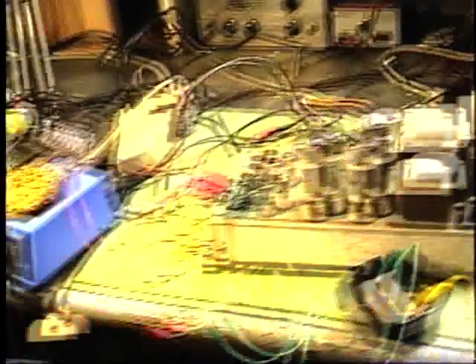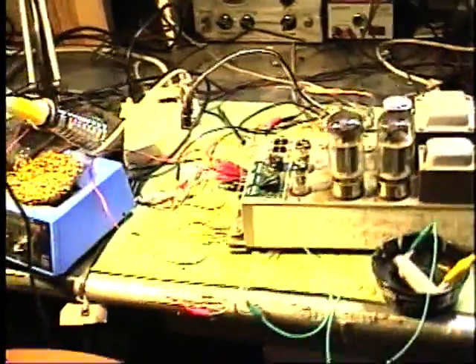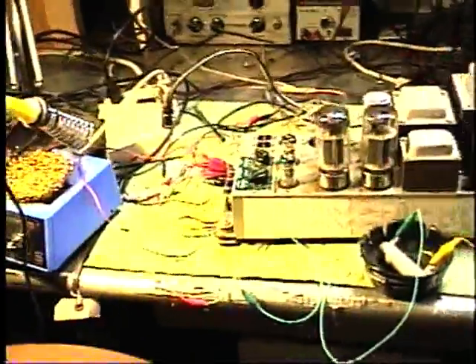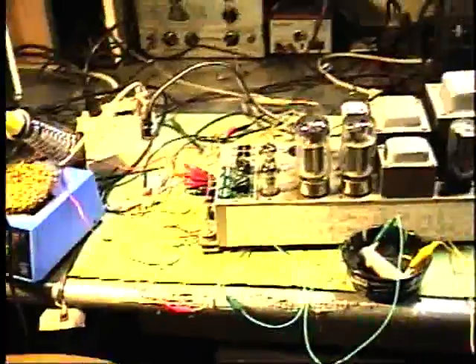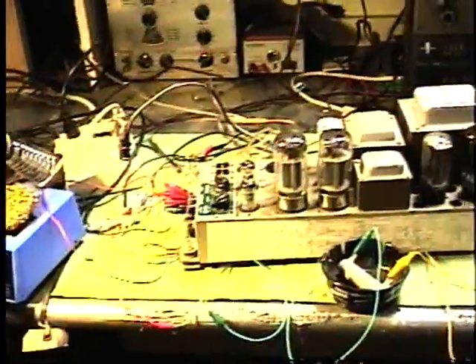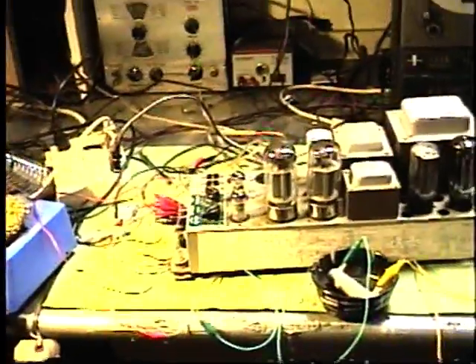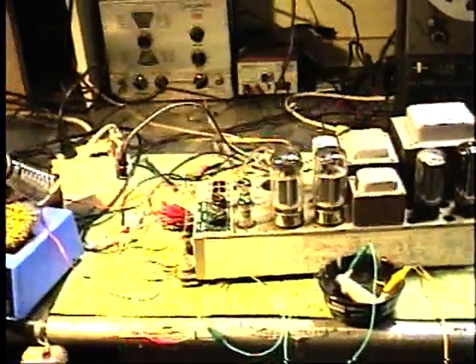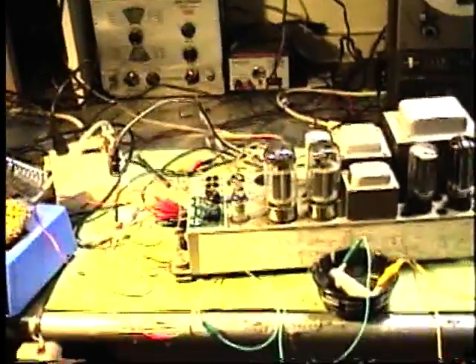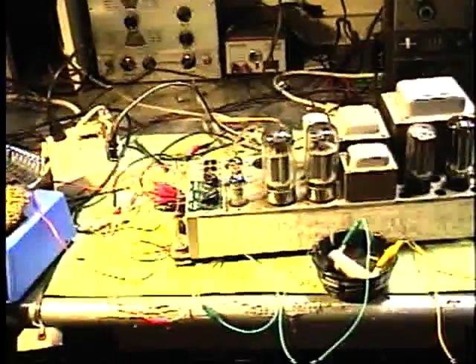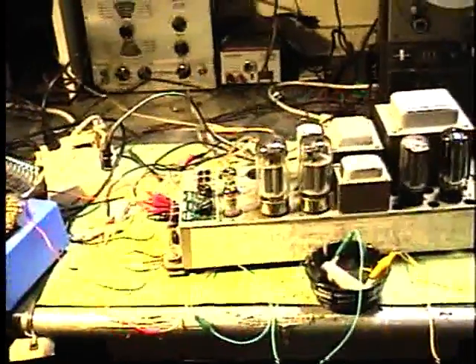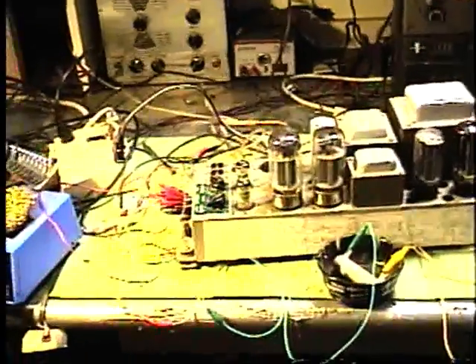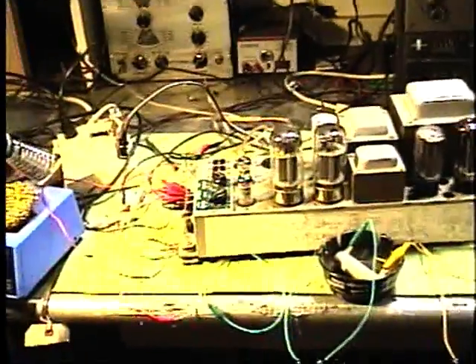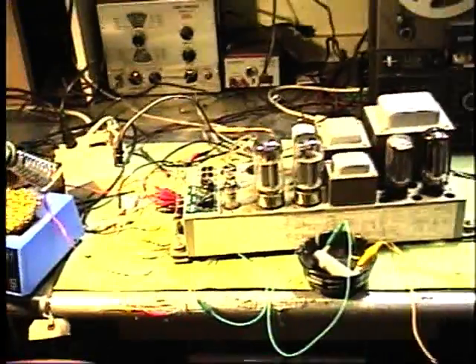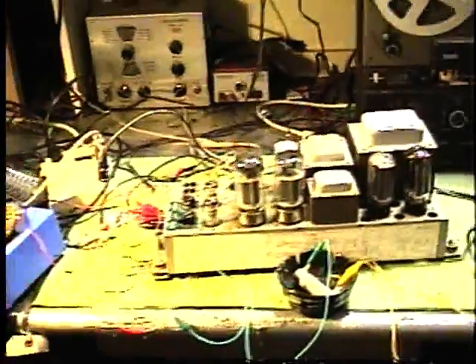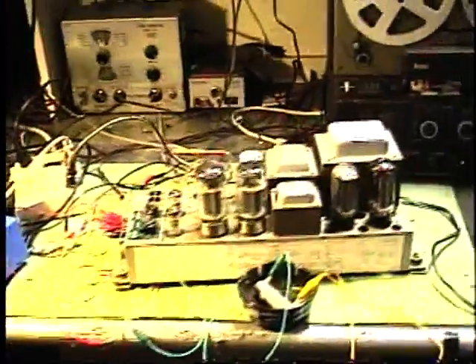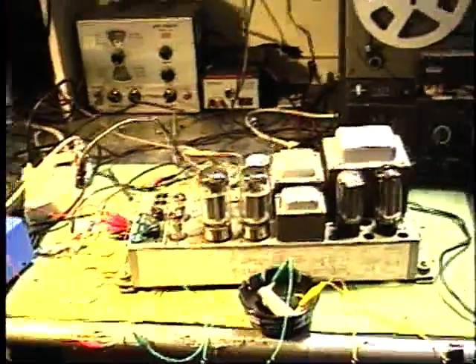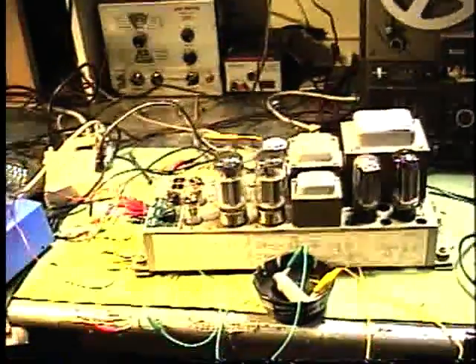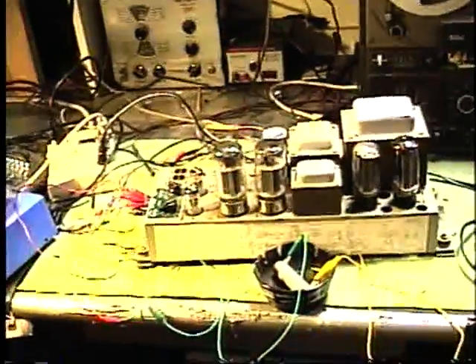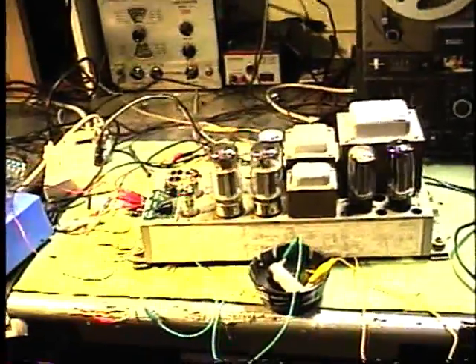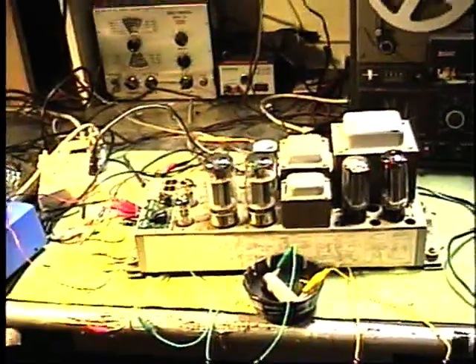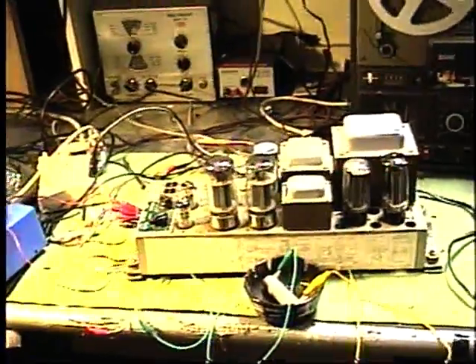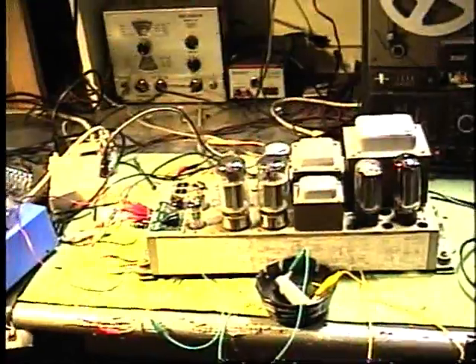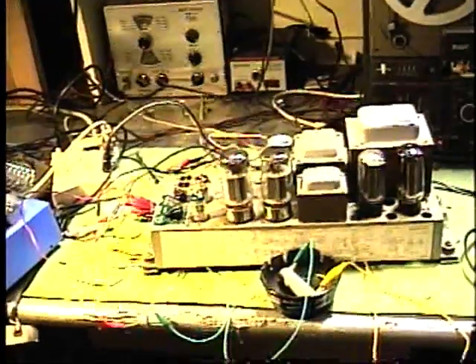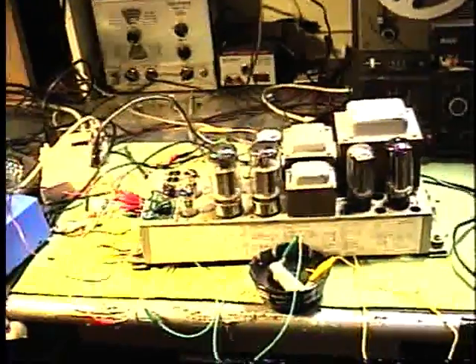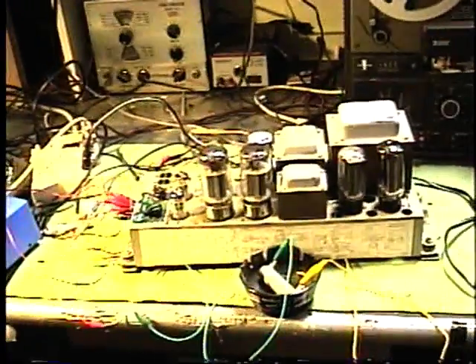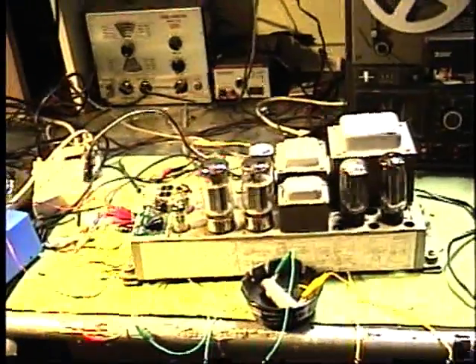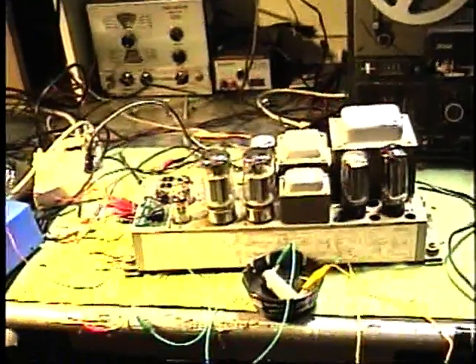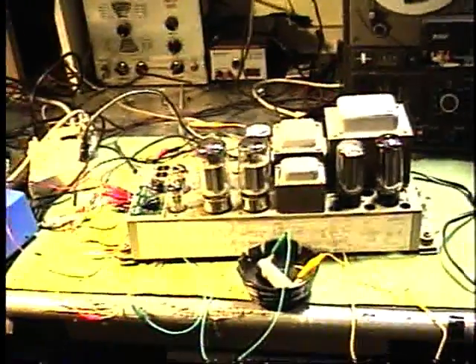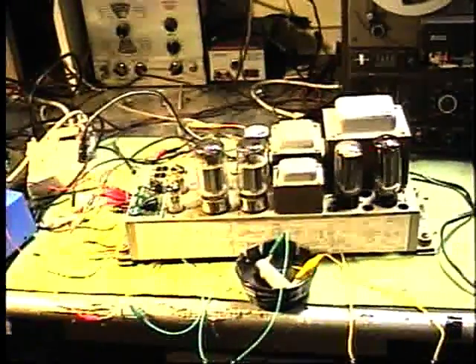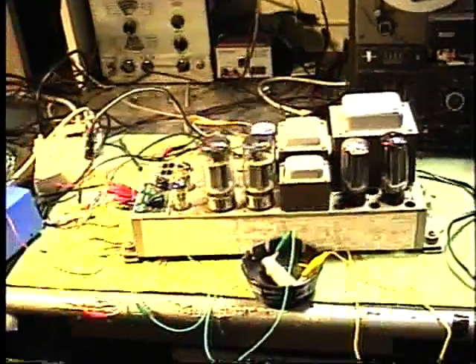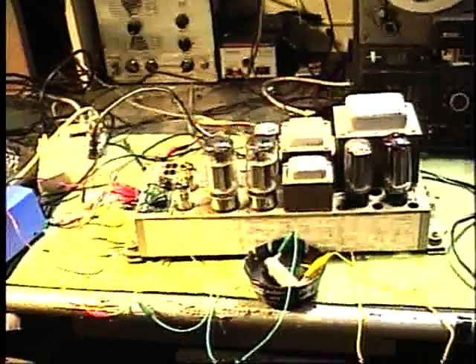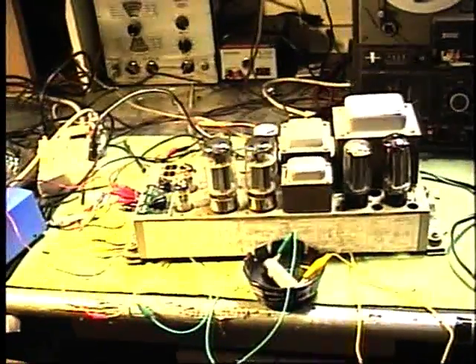This is just about ready to go back into the Leslie cabinet at the church. I'm just going to double check the voltages on it — it seems like it's performing pretty well now.